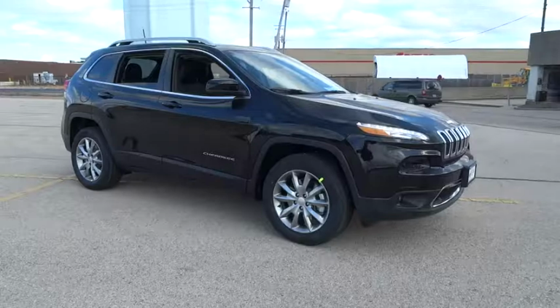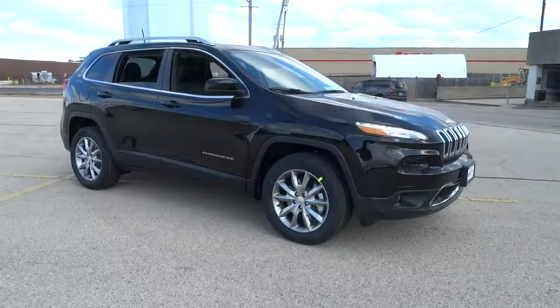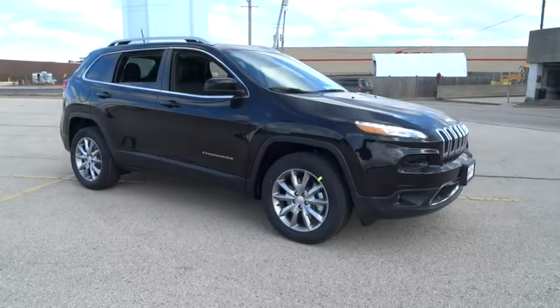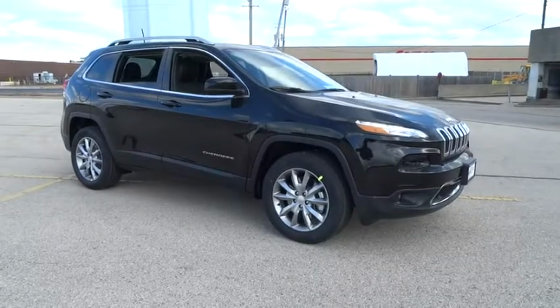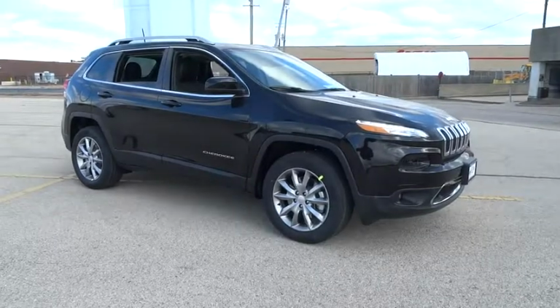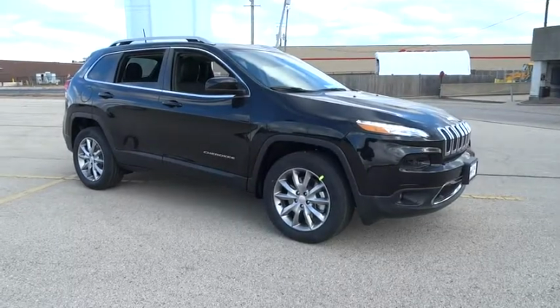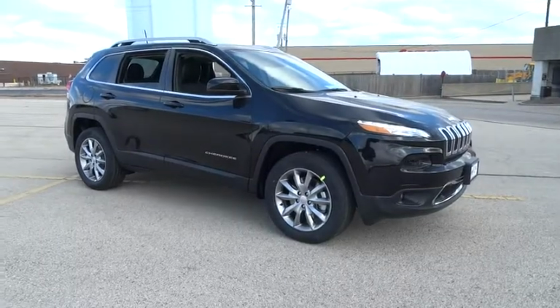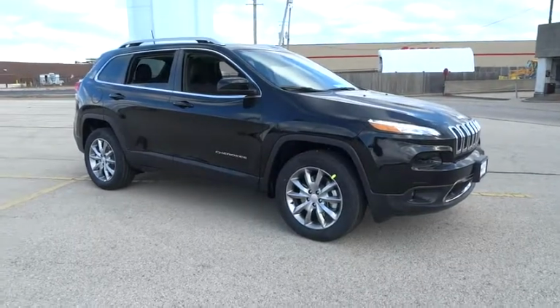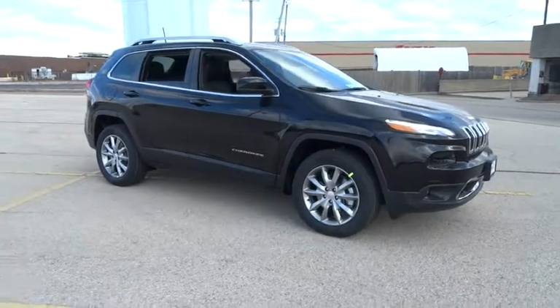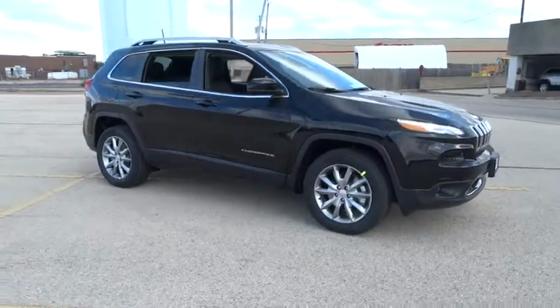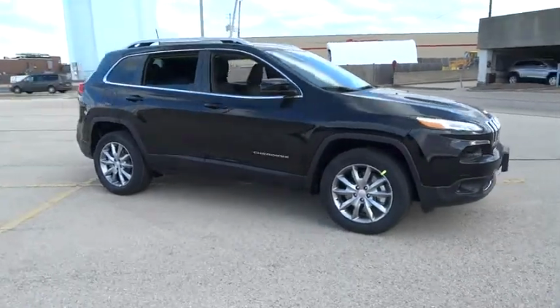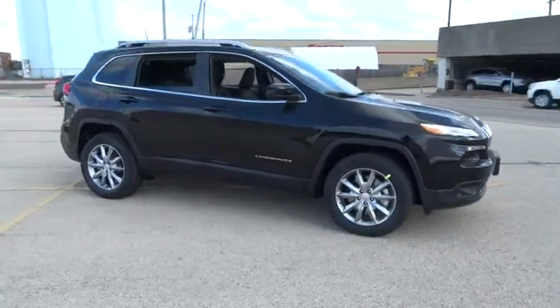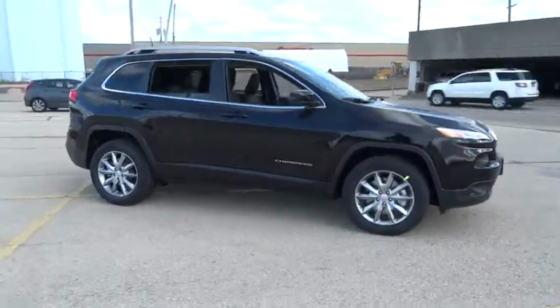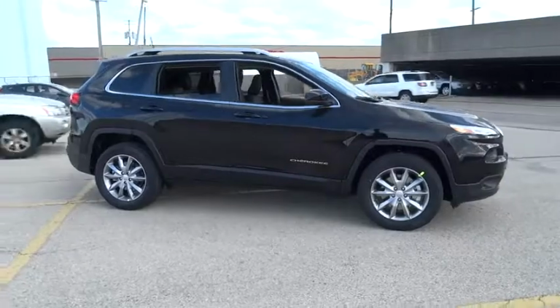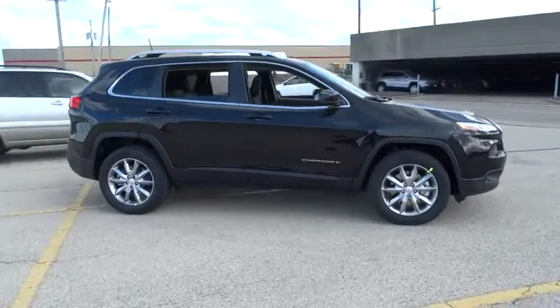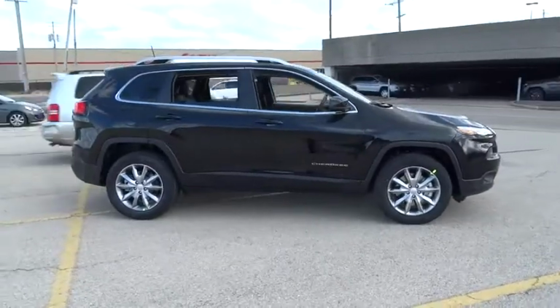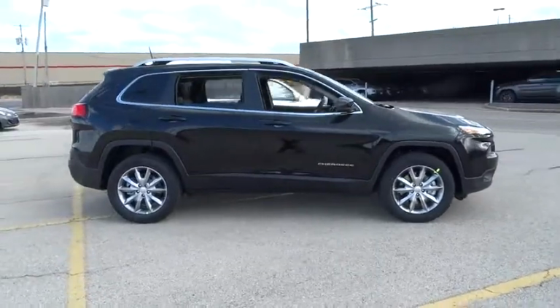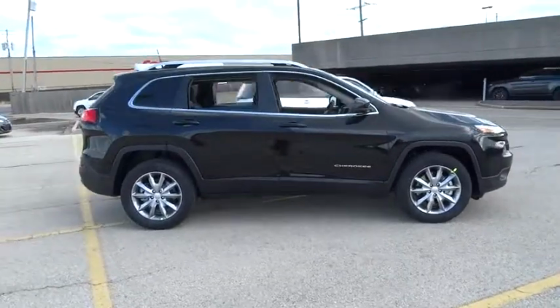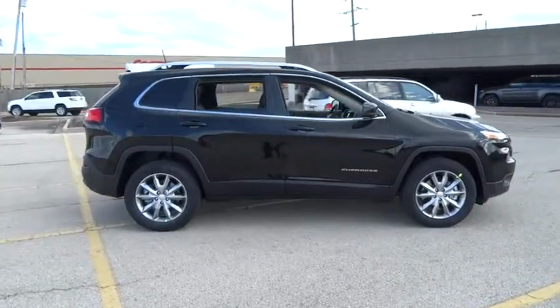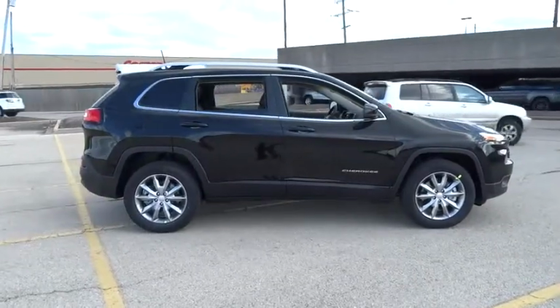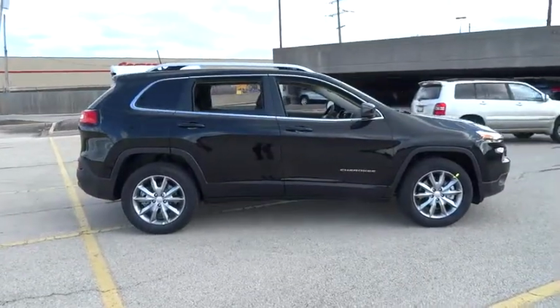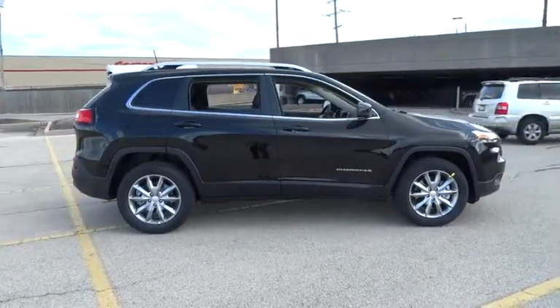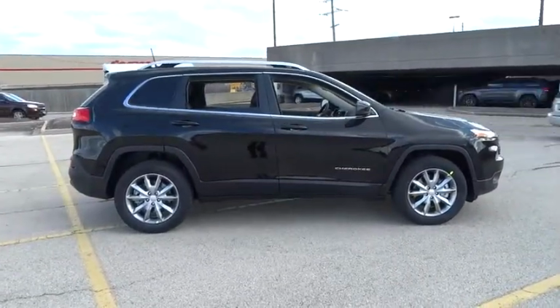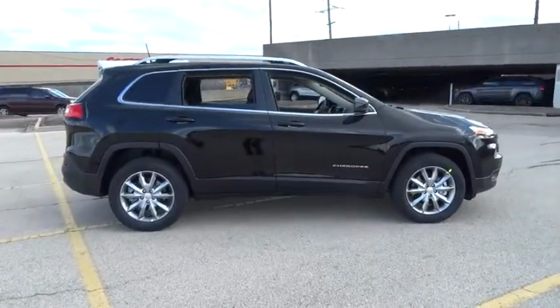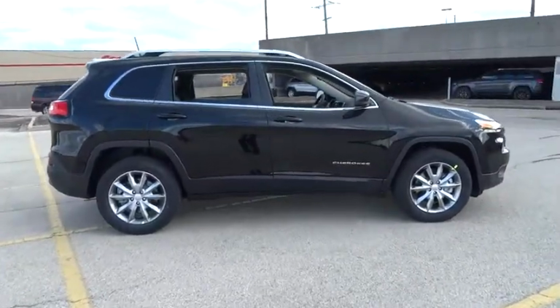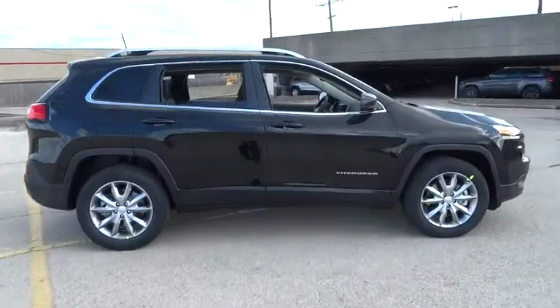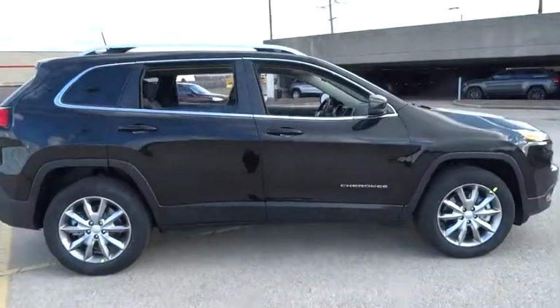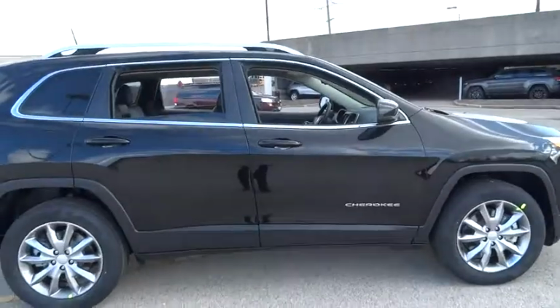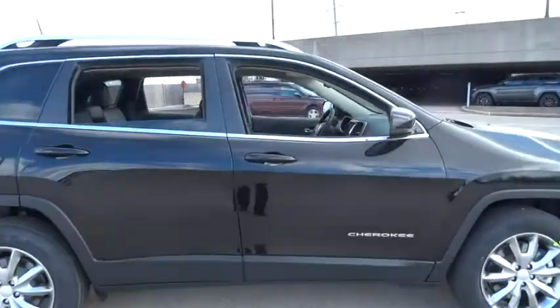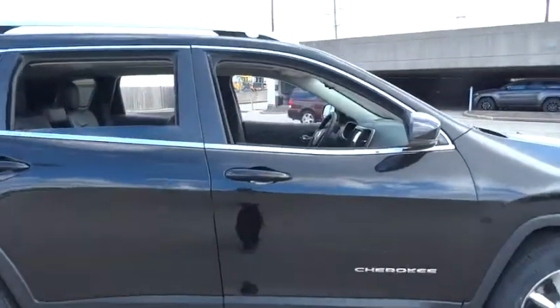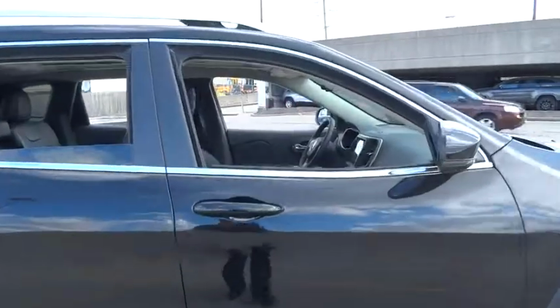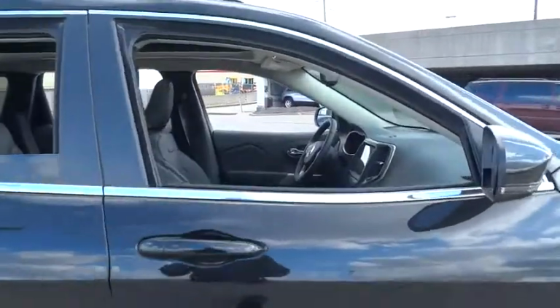2018 Jeep Cherokee. The Jeep Cherokee offers superior off-road capability. This makes the Cherokee a fine choice for families who venture off-road or vacation in the mountains or other remote areas.